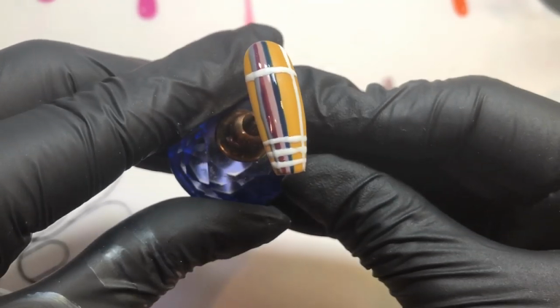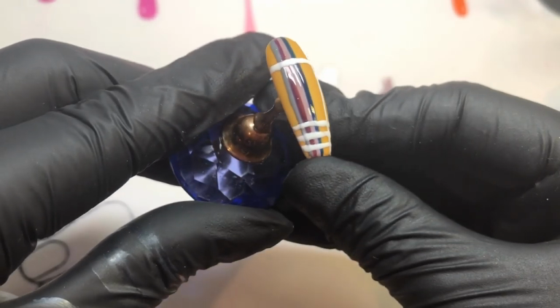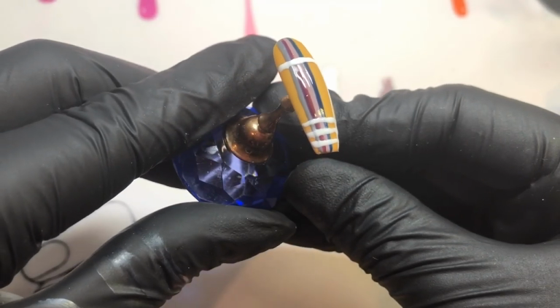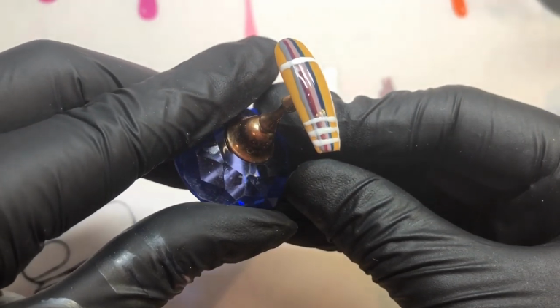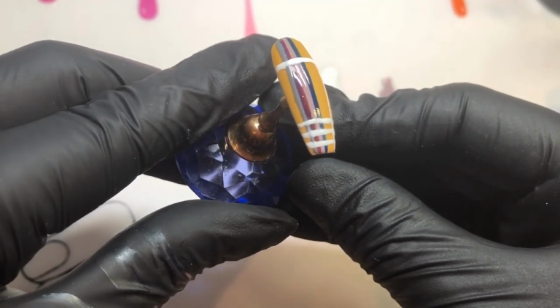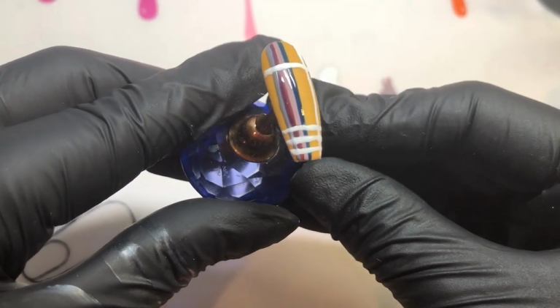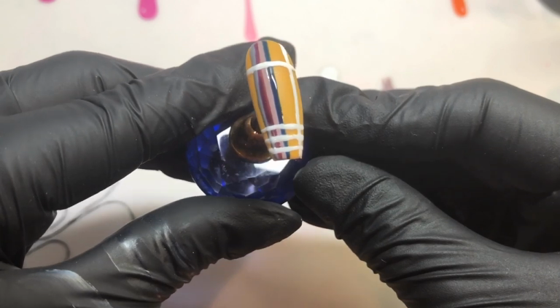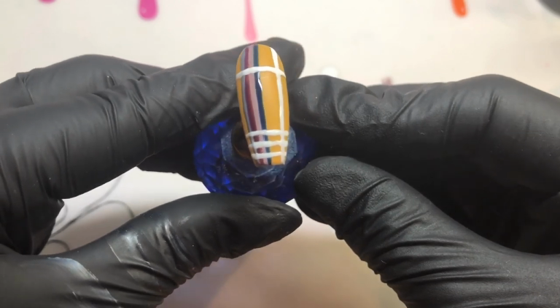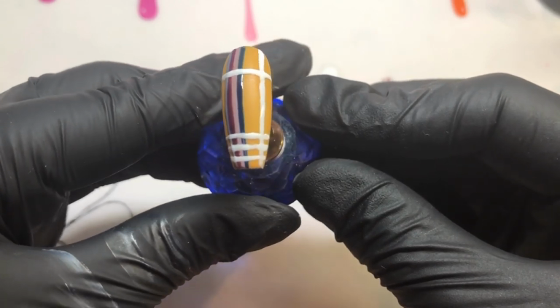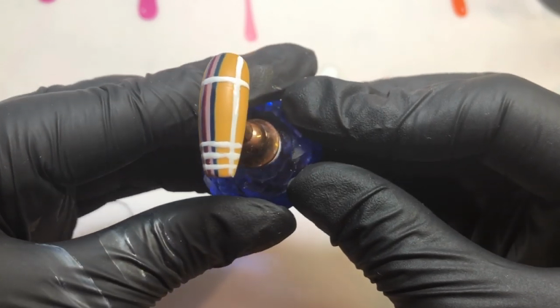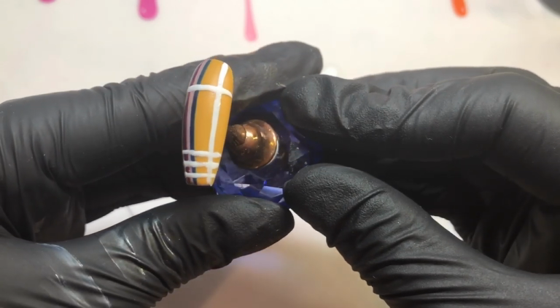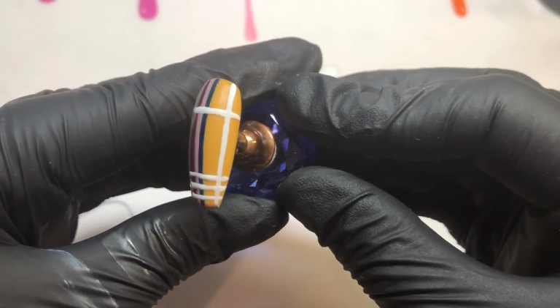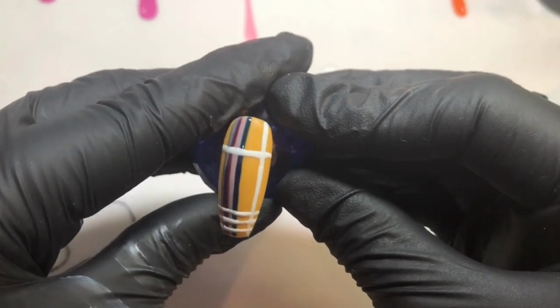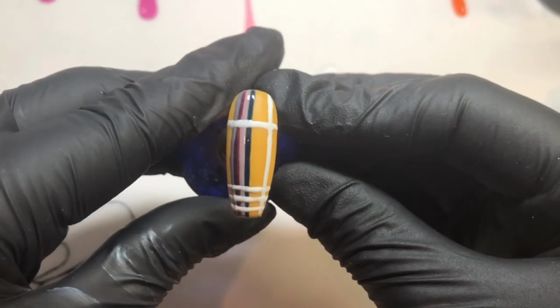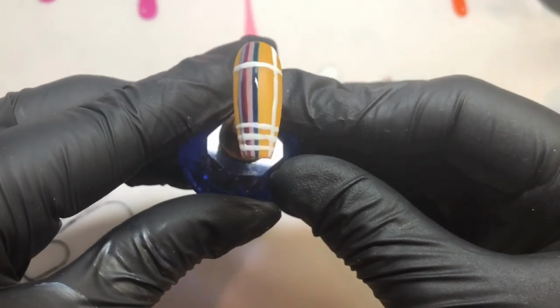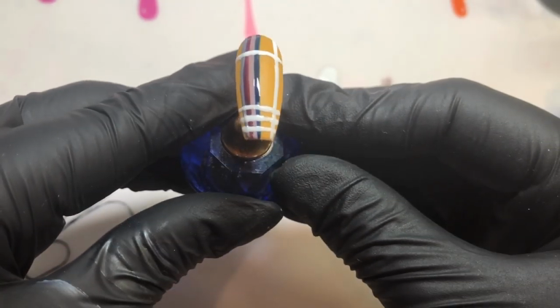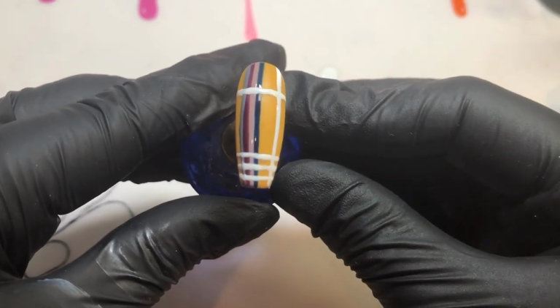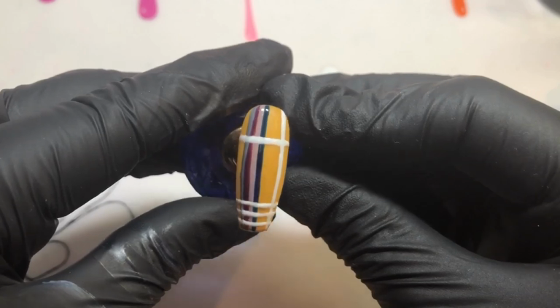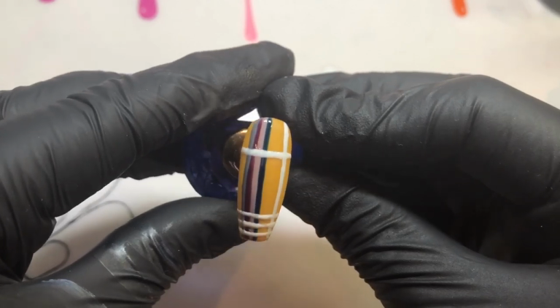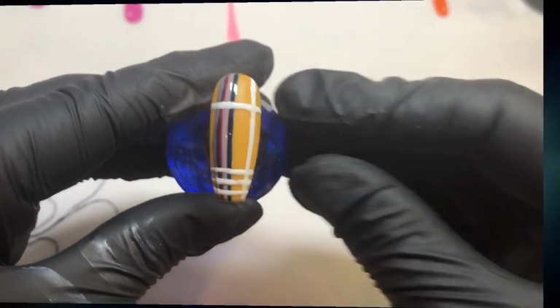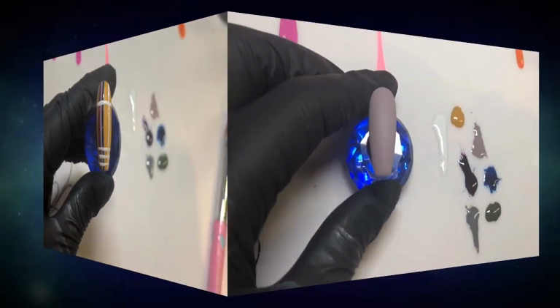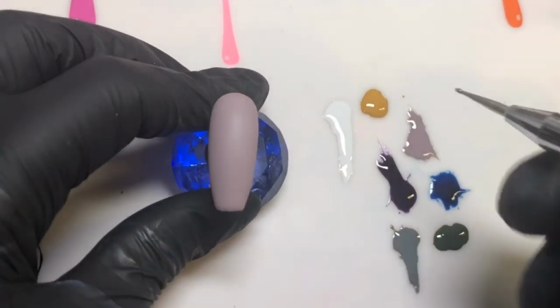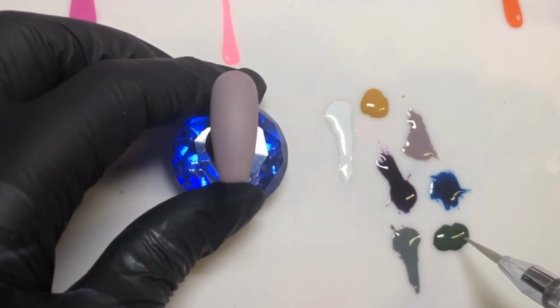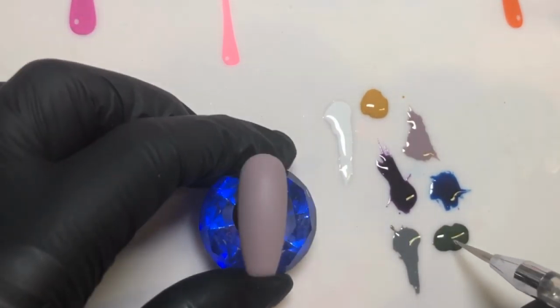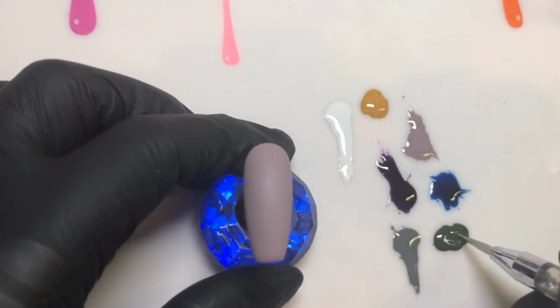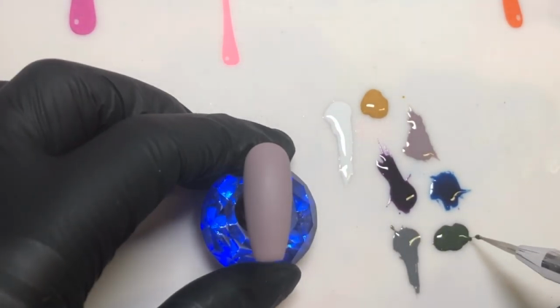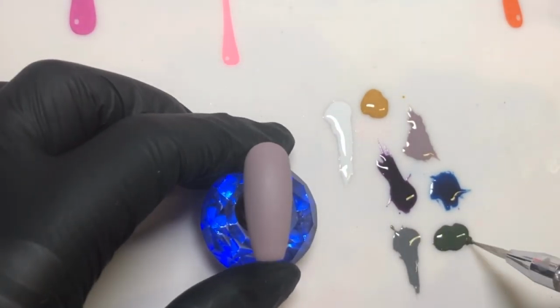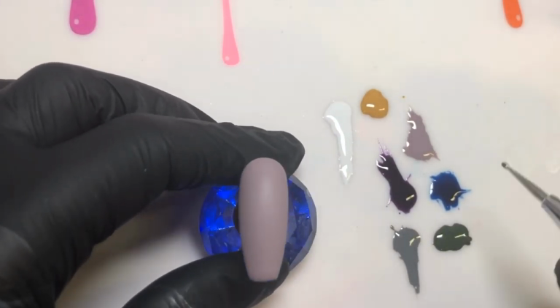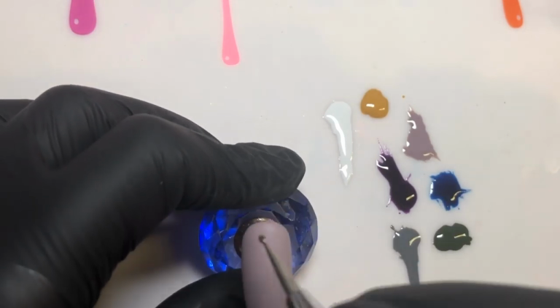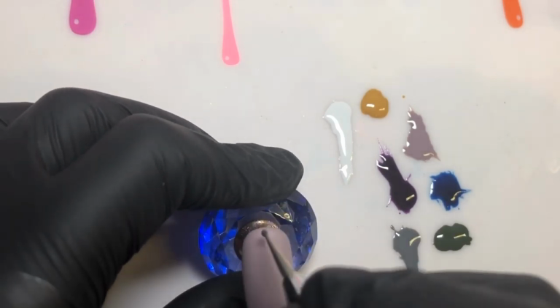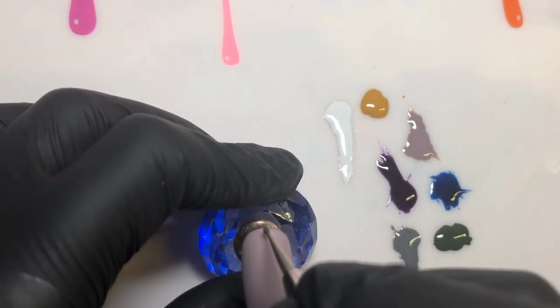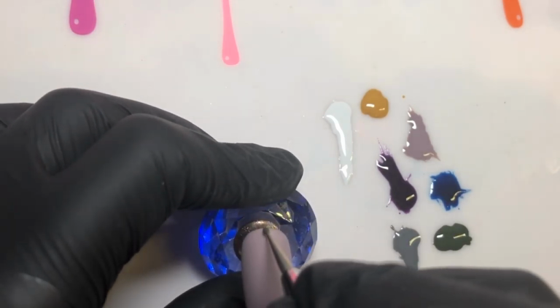I'm really pleased with how this turned out. I think the colors all go beautifully together — it's not absolutely perfect, but it resembles straight lines. I'd love to know what you think about it and whether this is something you're going to try if you, like me, struggle with straight lines.